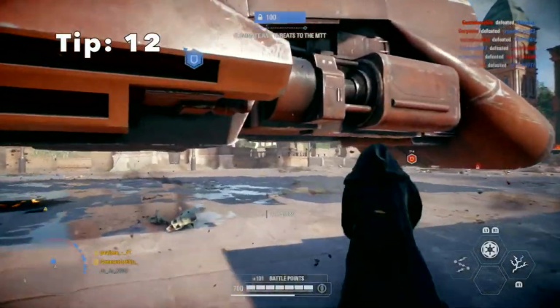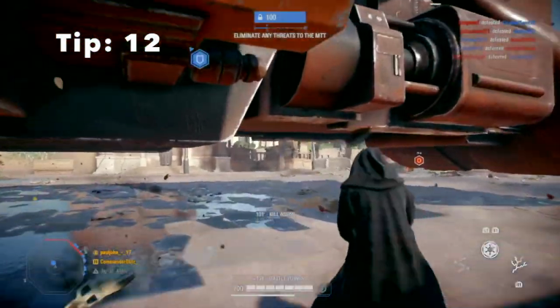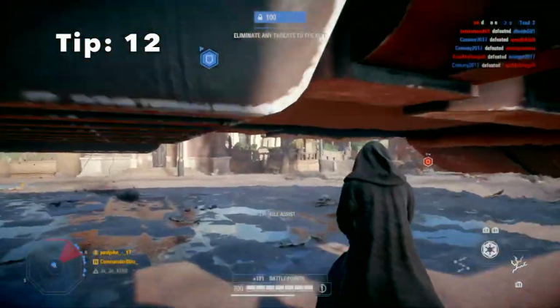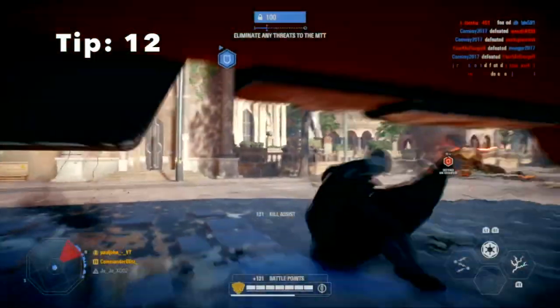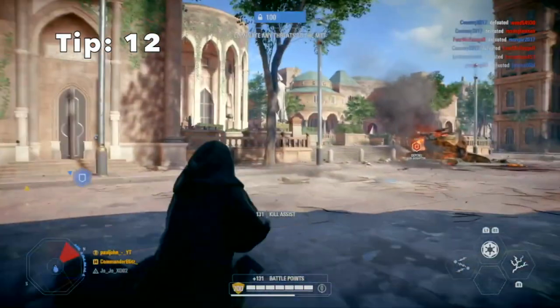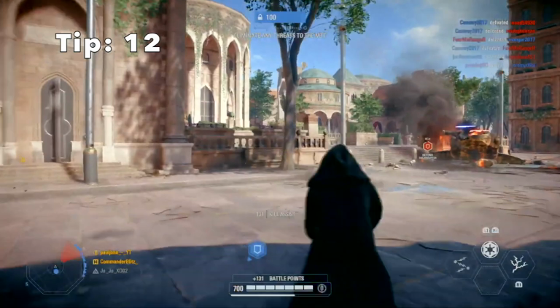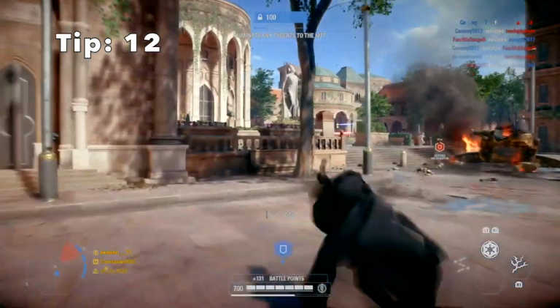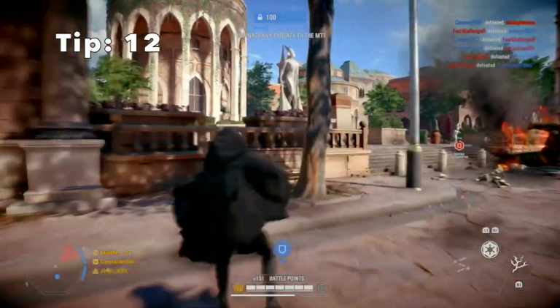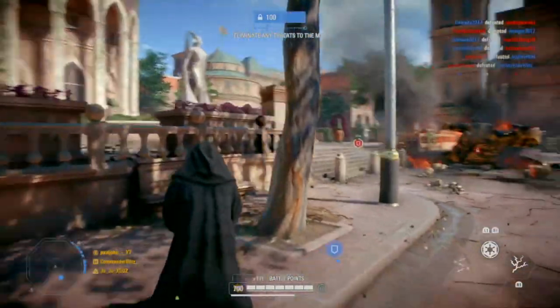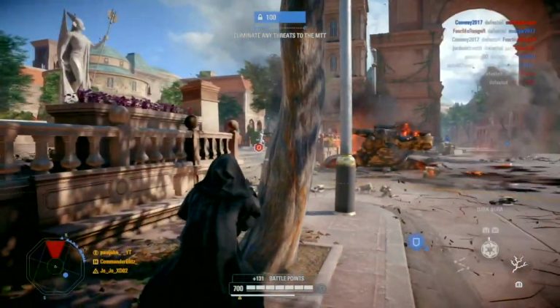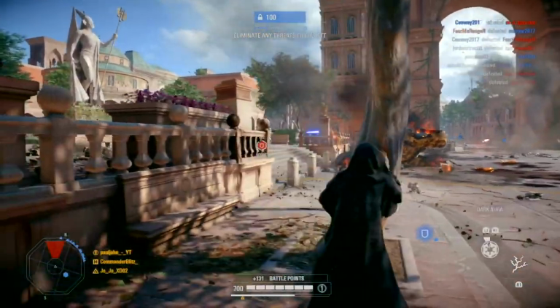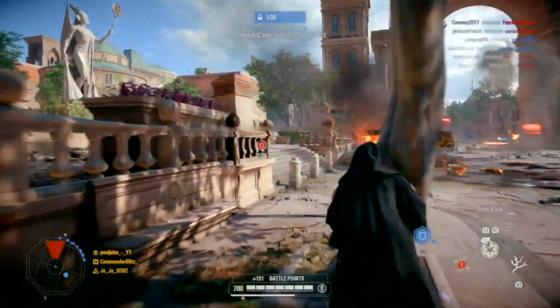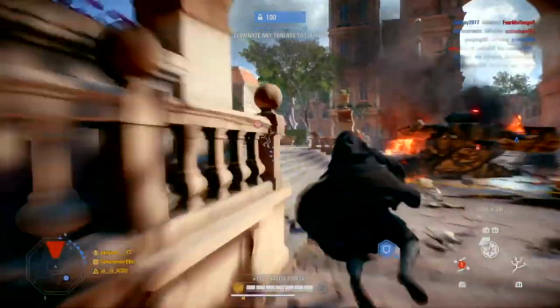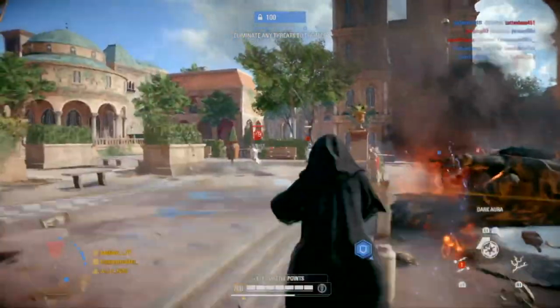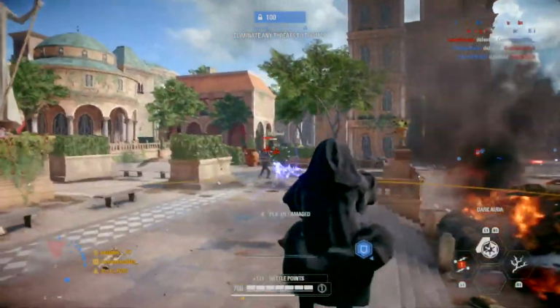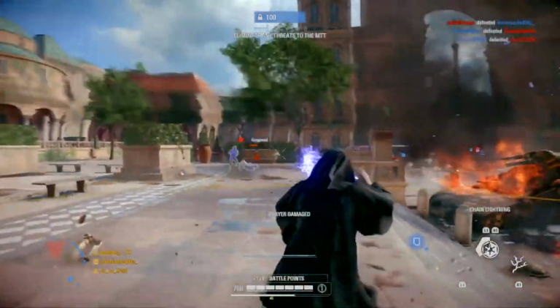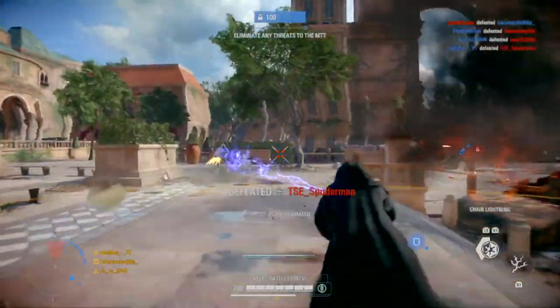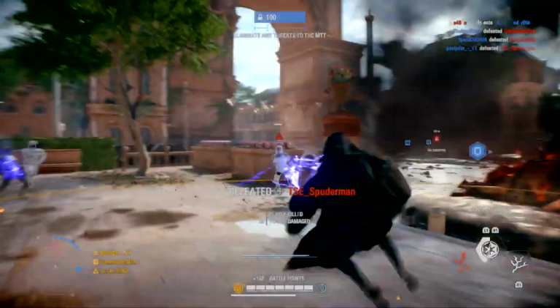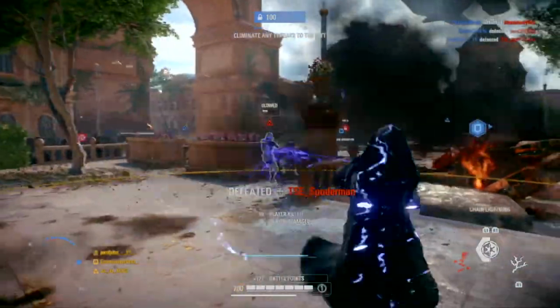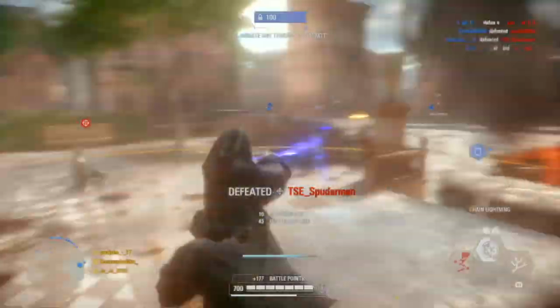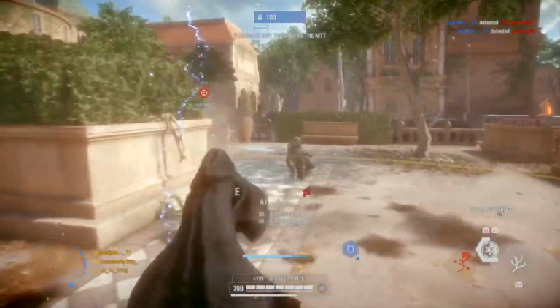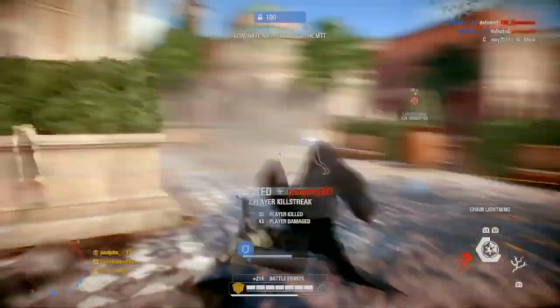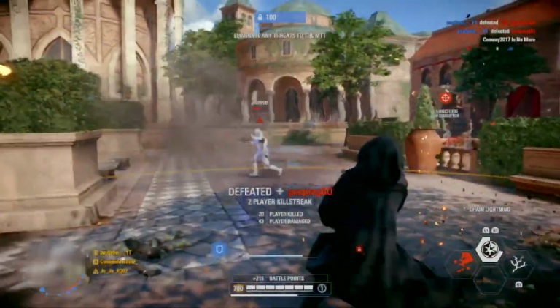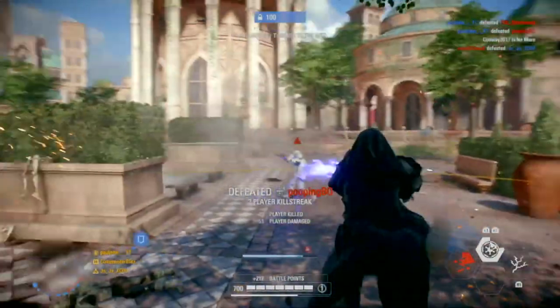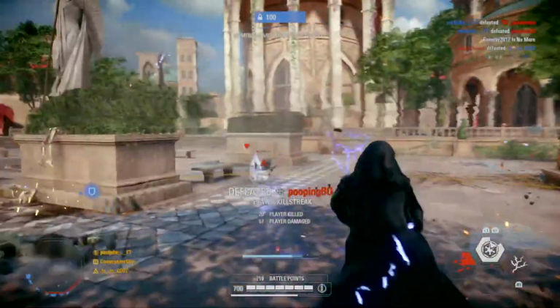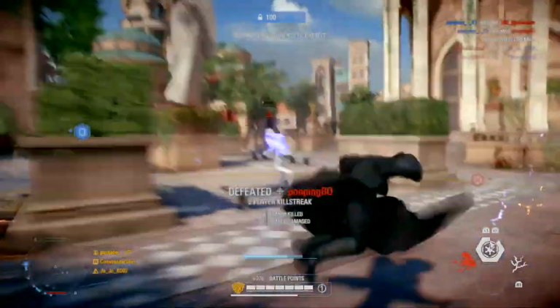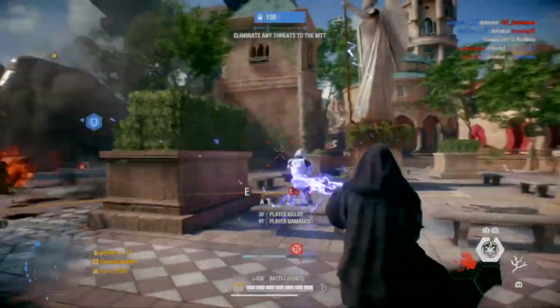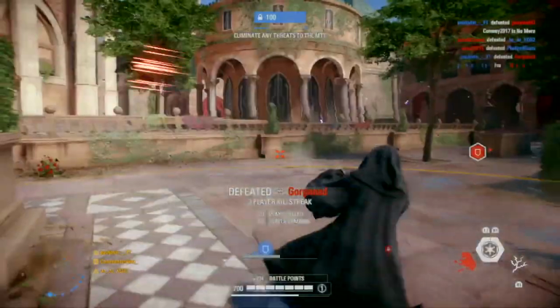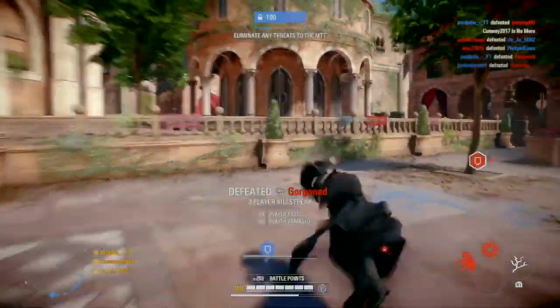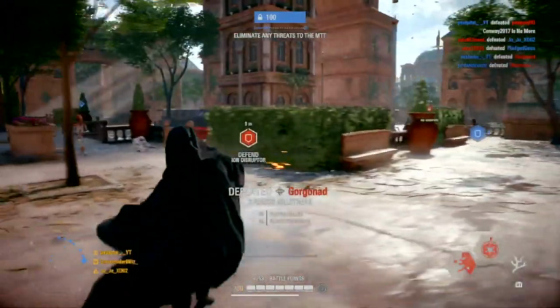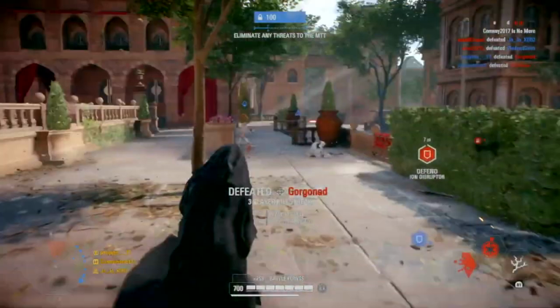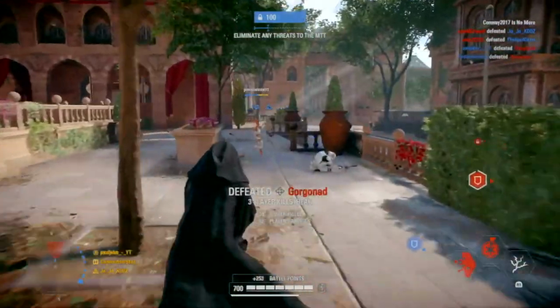Tip 12: when you're playing as Palpatine, you can use his normal lightning and his chain lightning while you are dashing. This comes in handy when you see a lot of enemies in front of you.